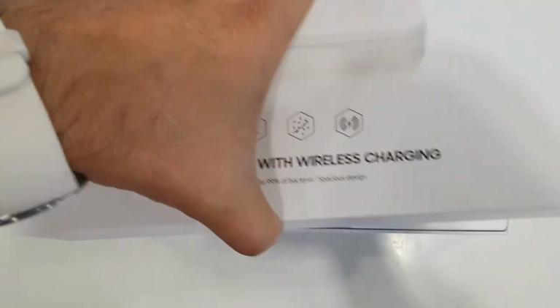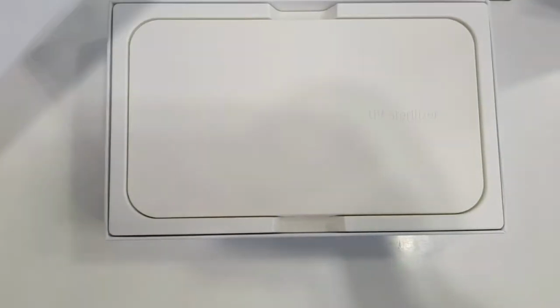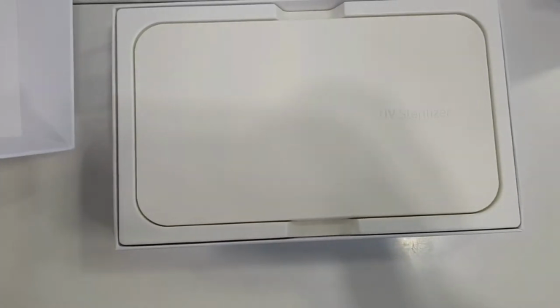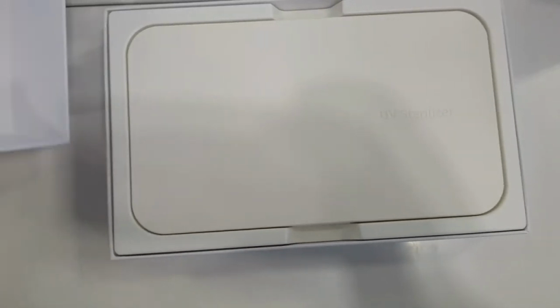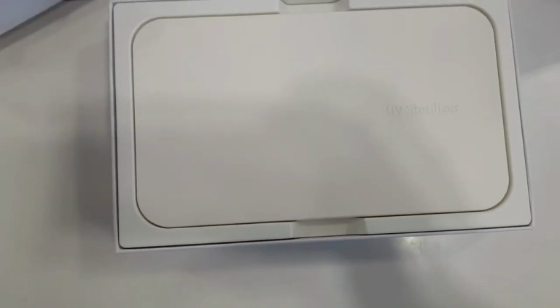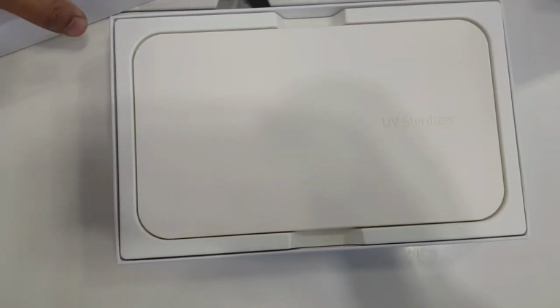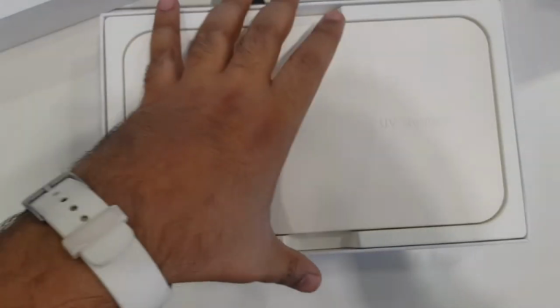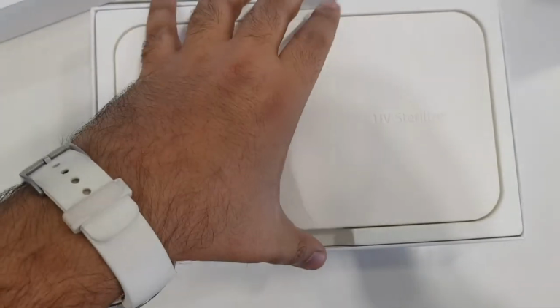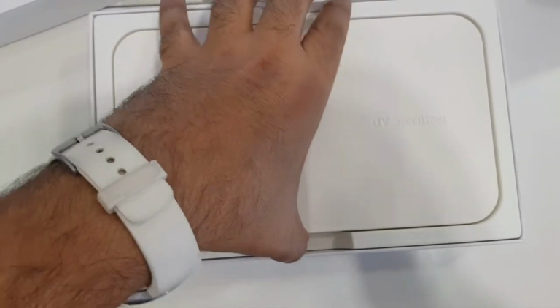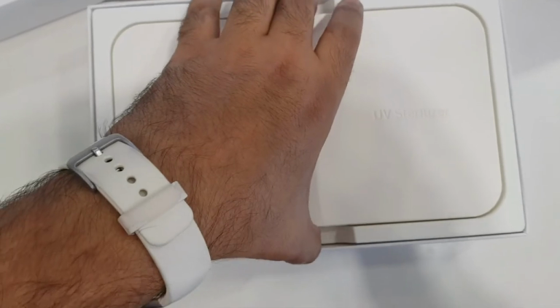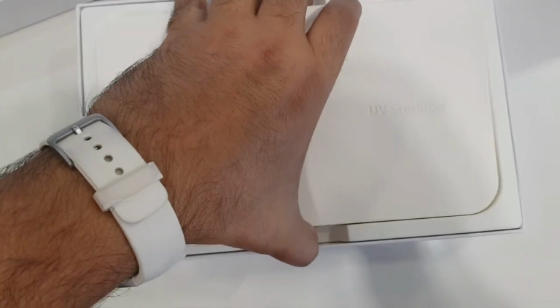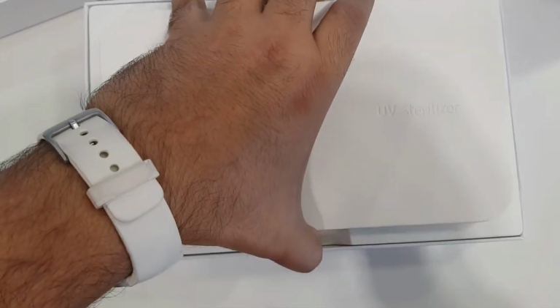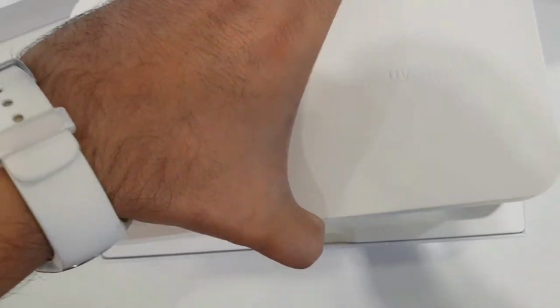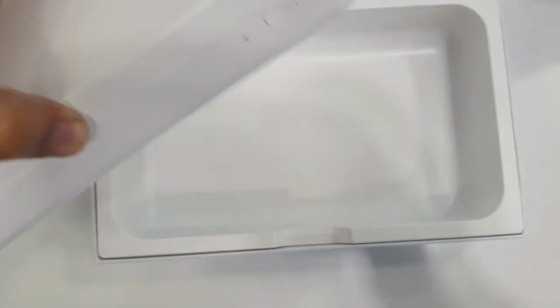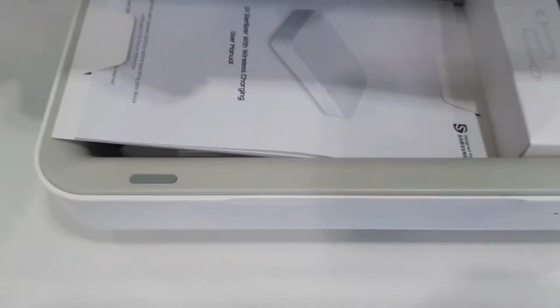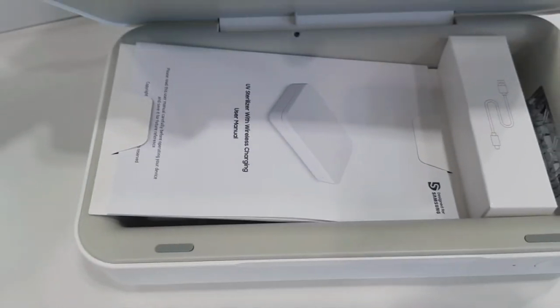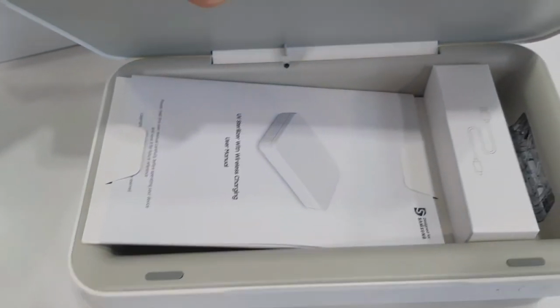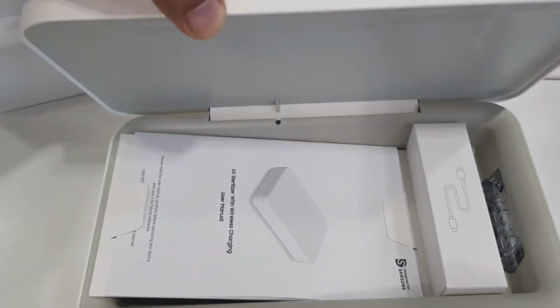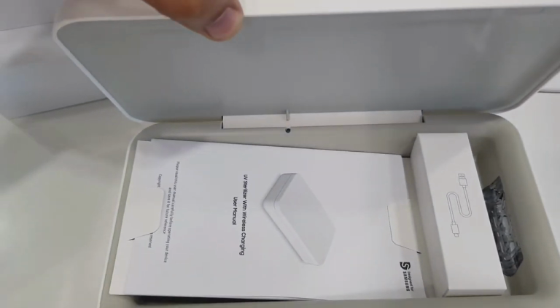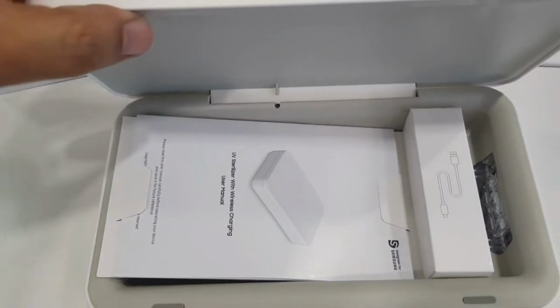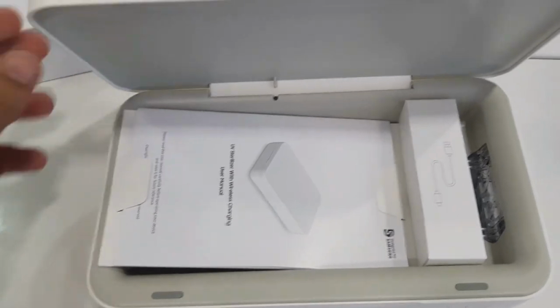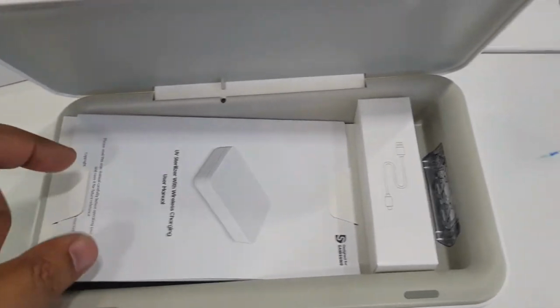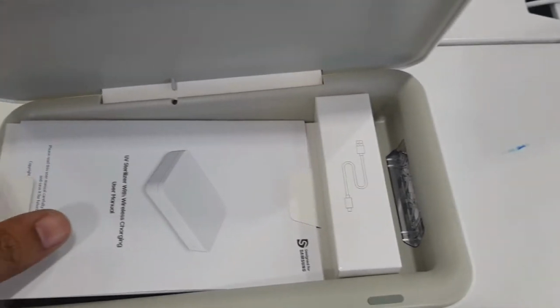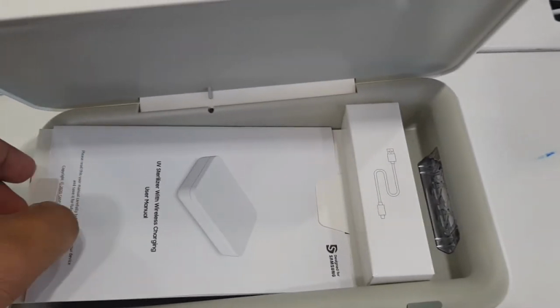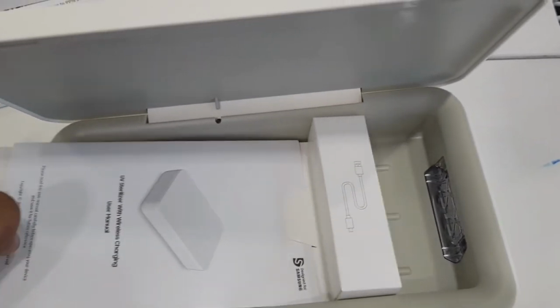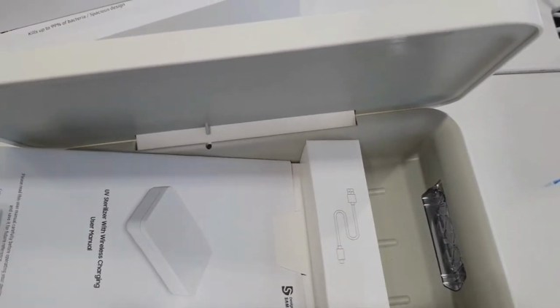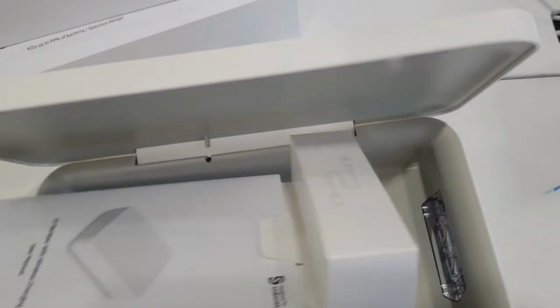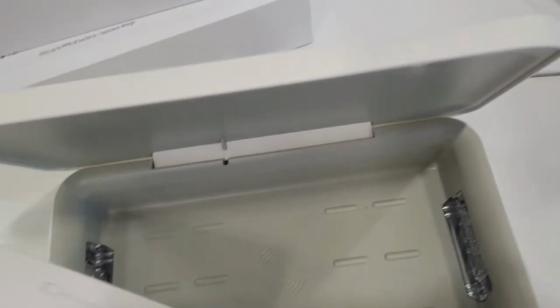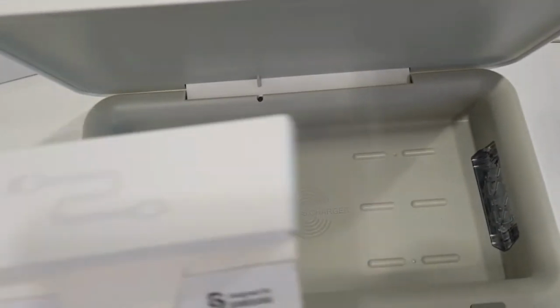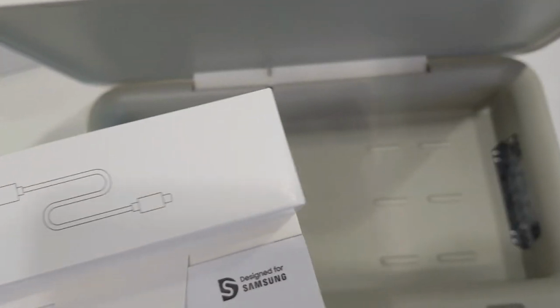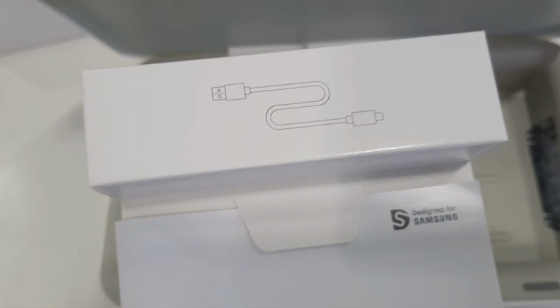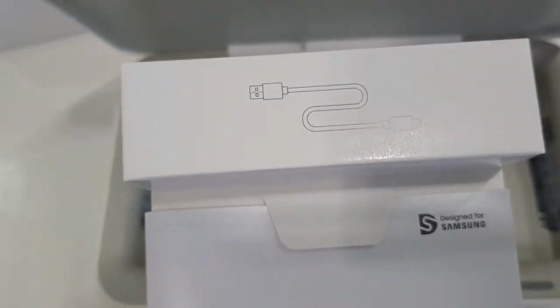It's a very simple and lightweight plastic body. On the top we have a user manual and inside we have a magic box with some notches and knobs for keeping your phone level. It supports a Type-C cable for charging.